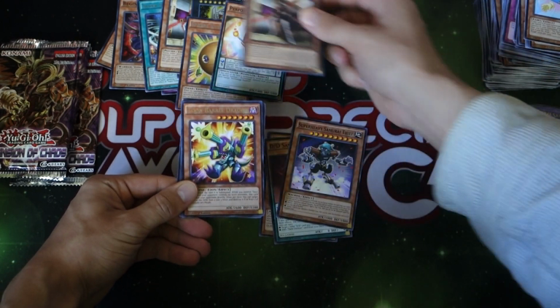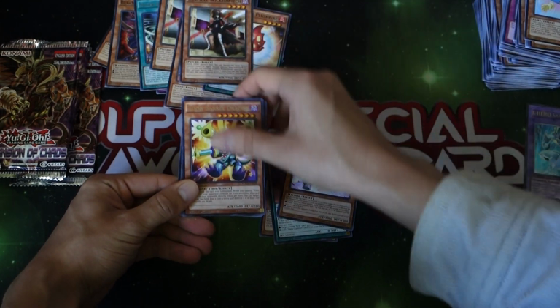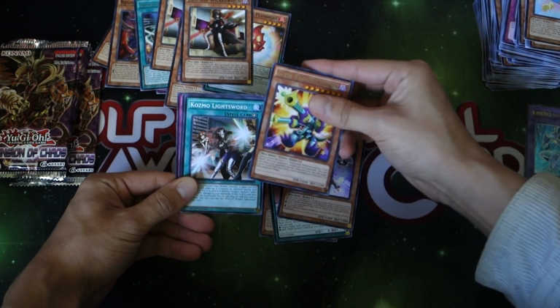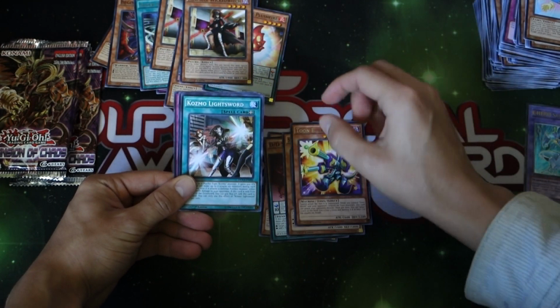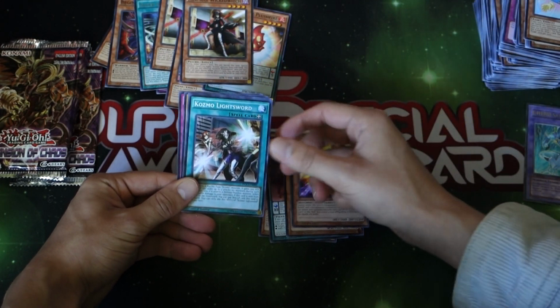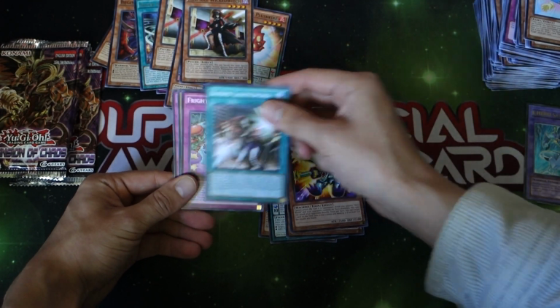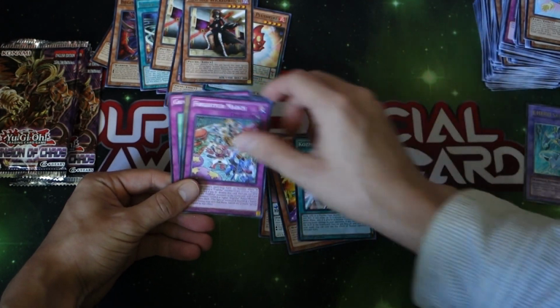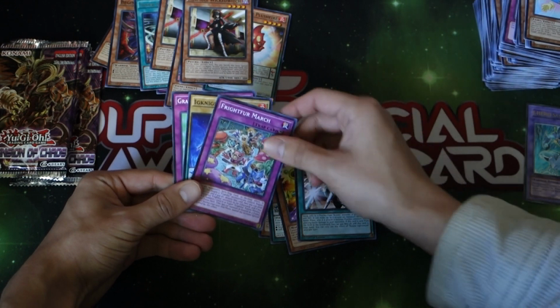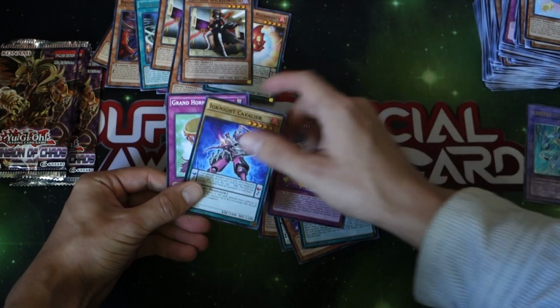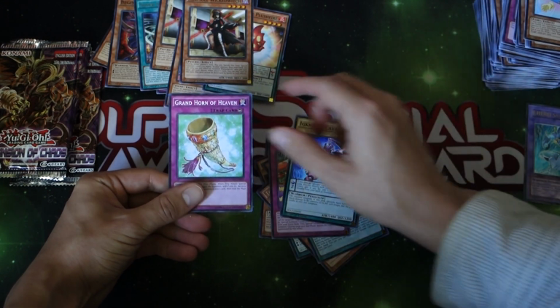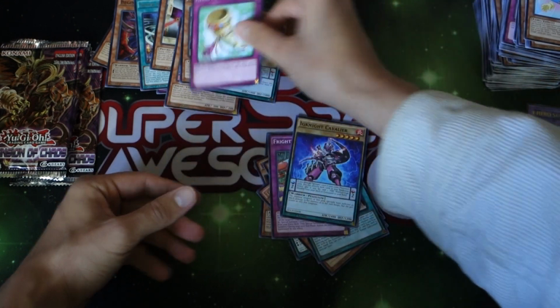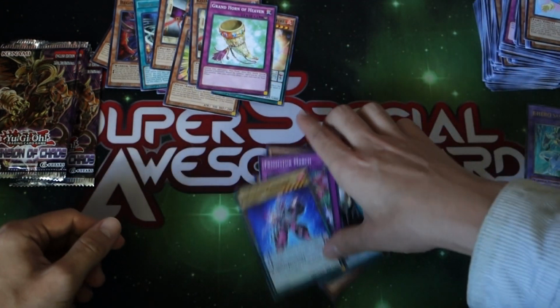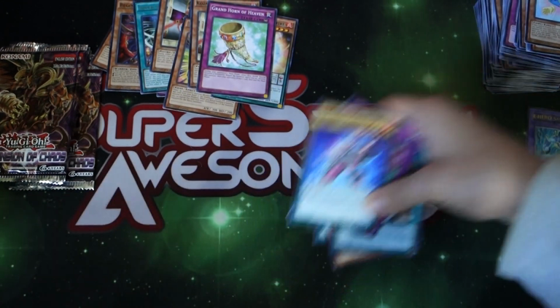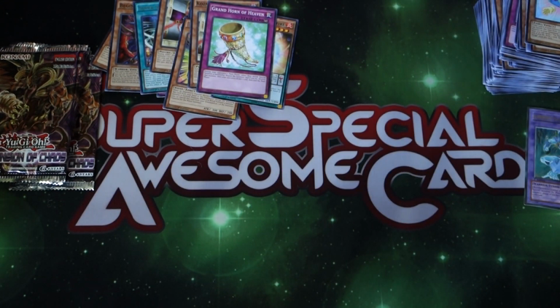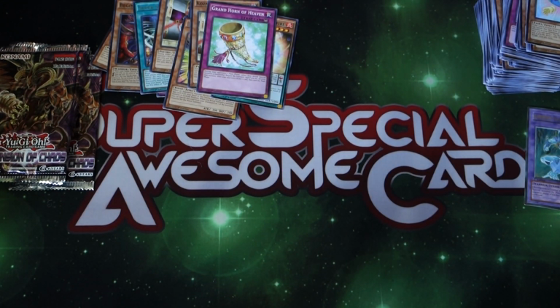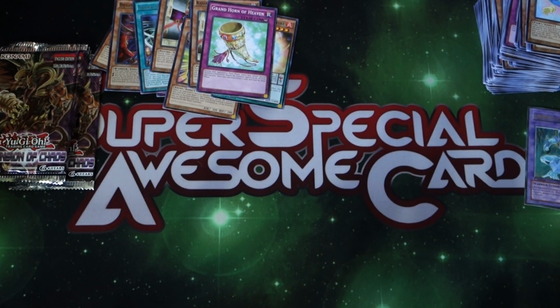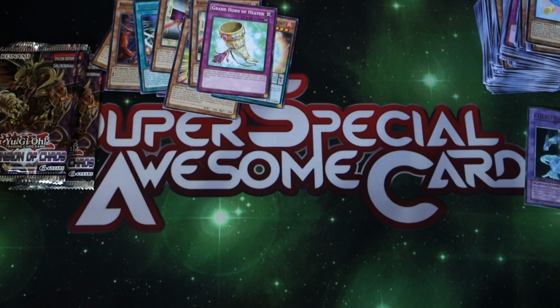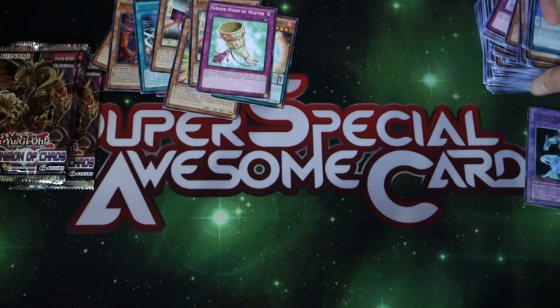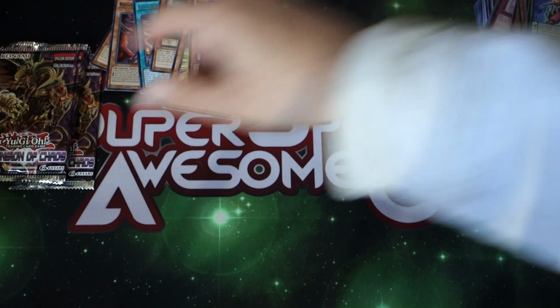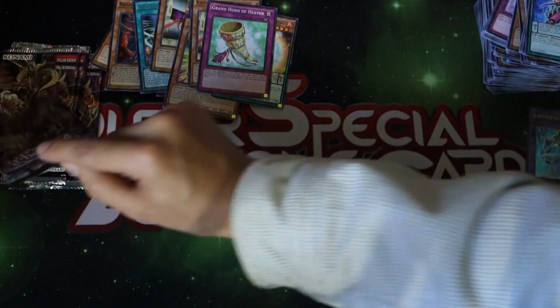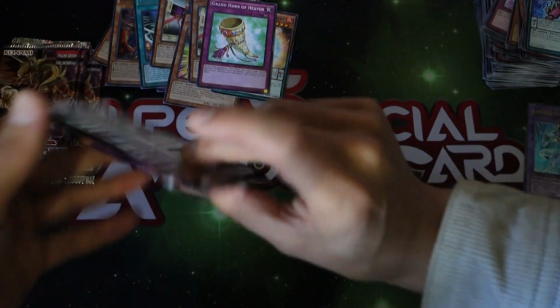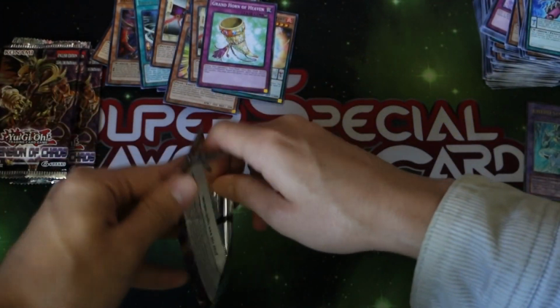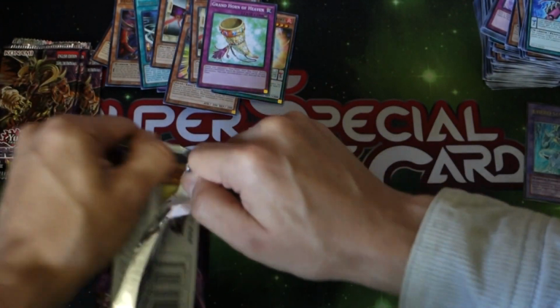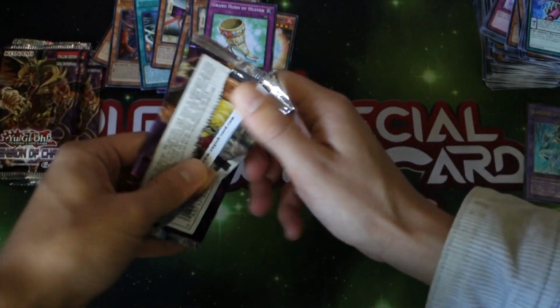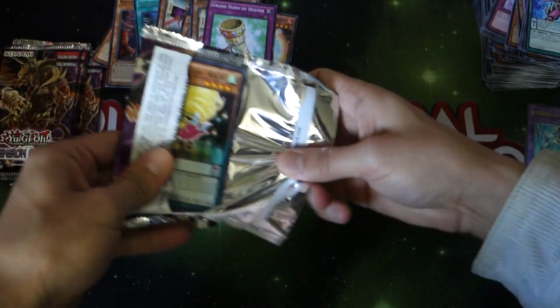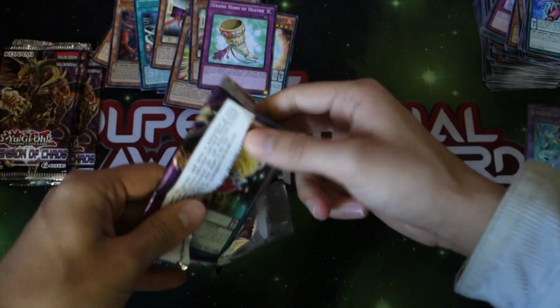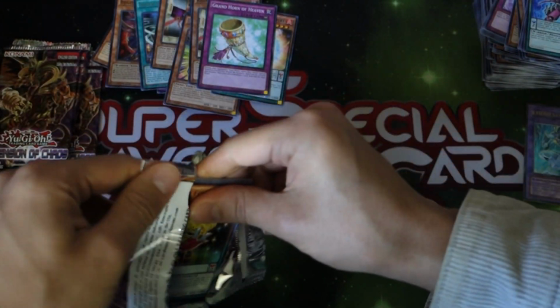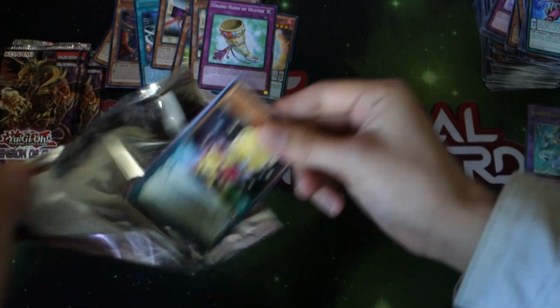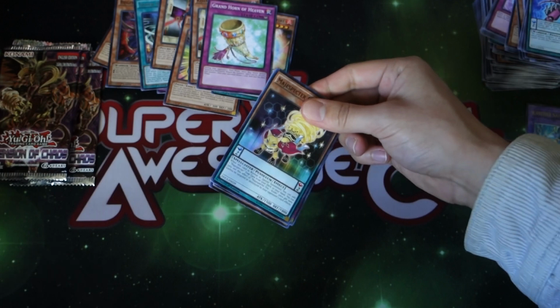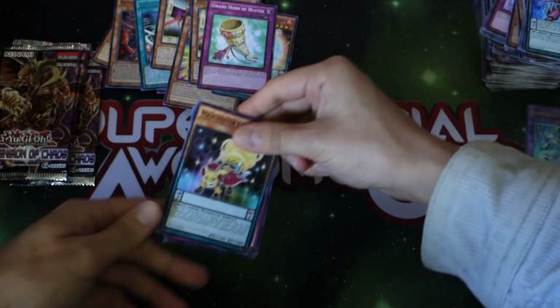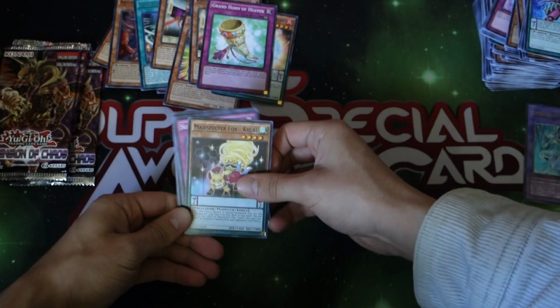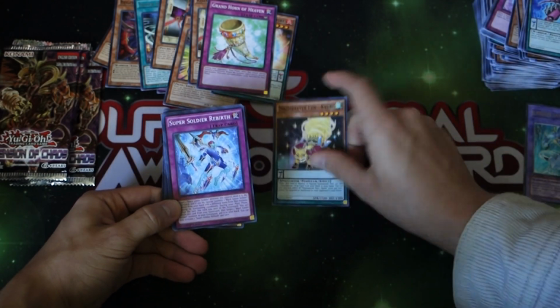Another Wicked Witch, Barrel Dragon, Cosmo Lysaur, Frightful March, Ignis and Grand Horn of Heaven — excellent. But I'm still super excited that we already pulled that Magic Spectre card.